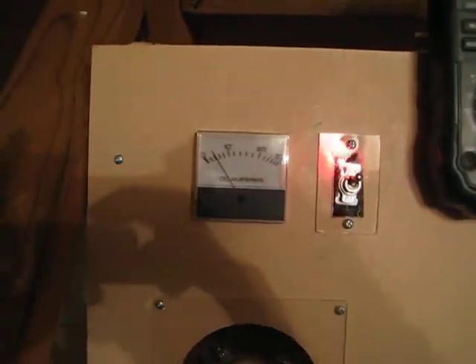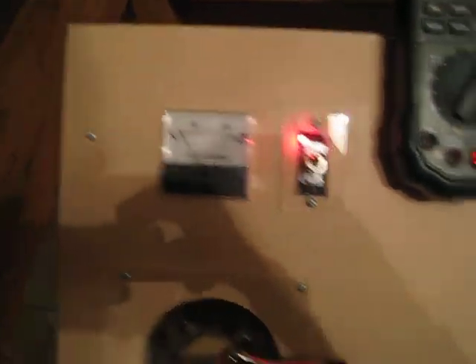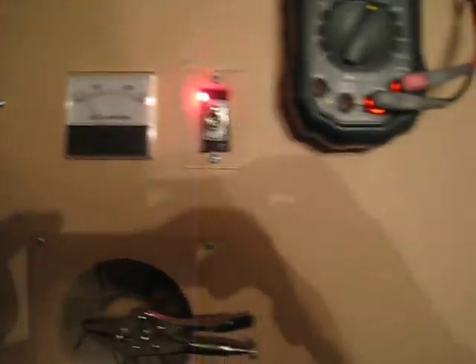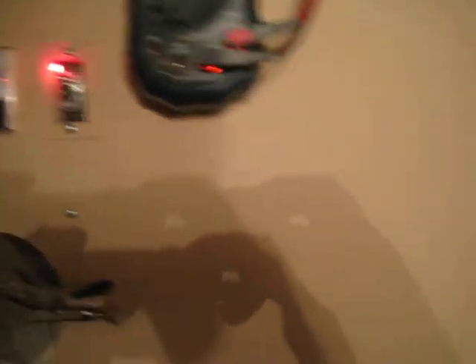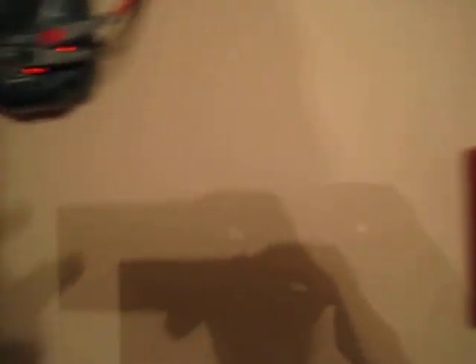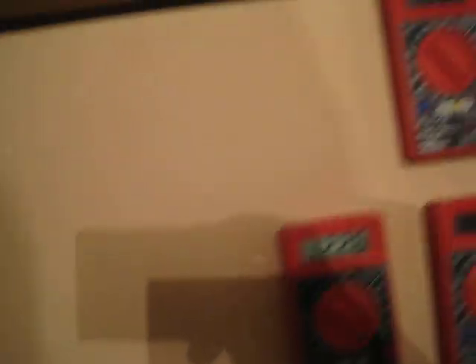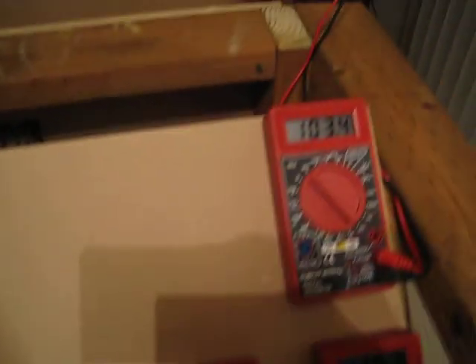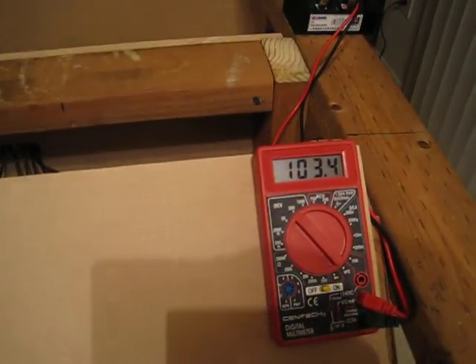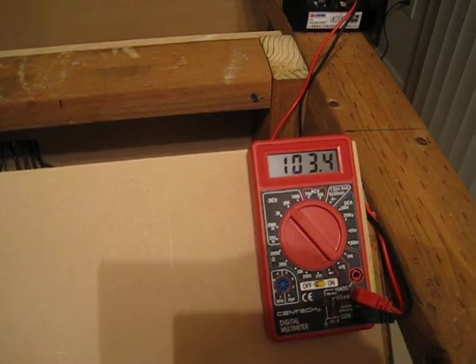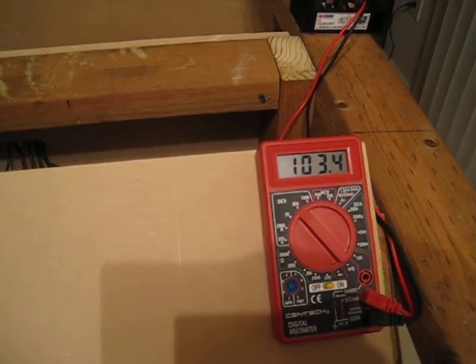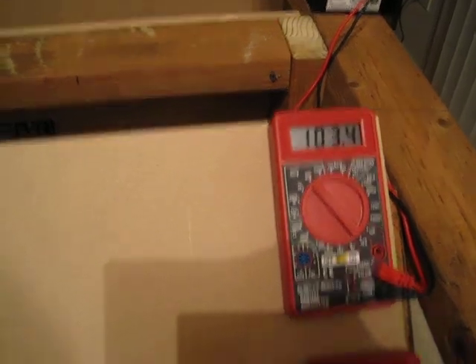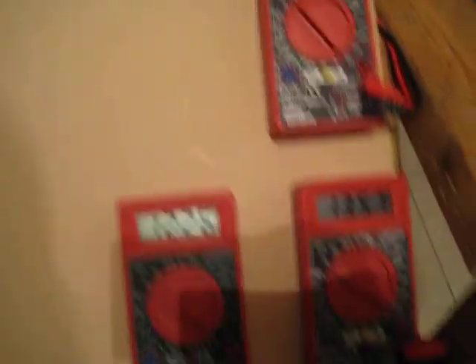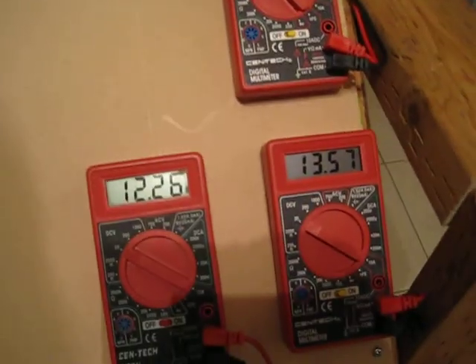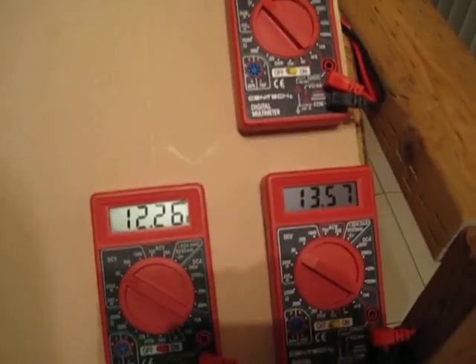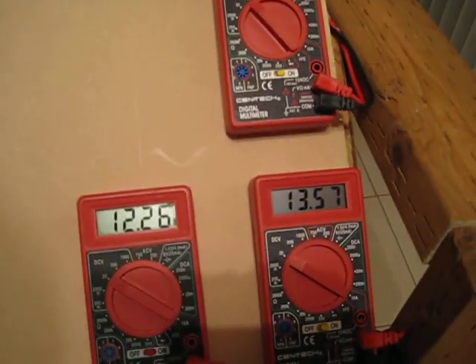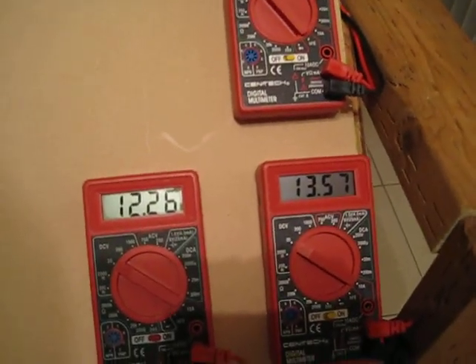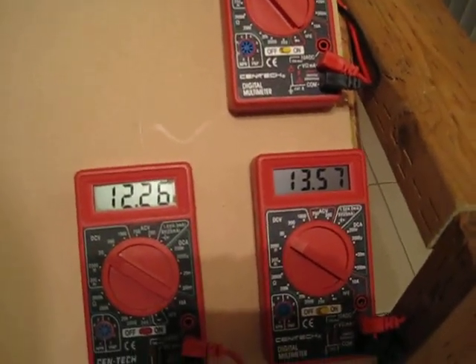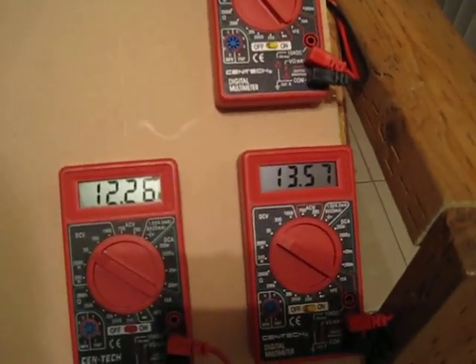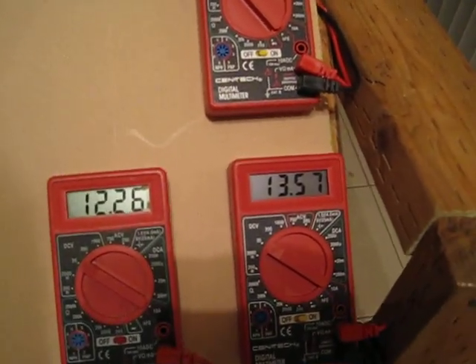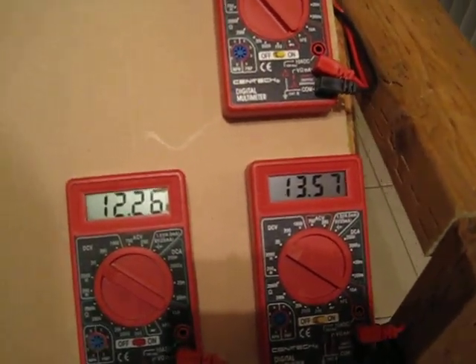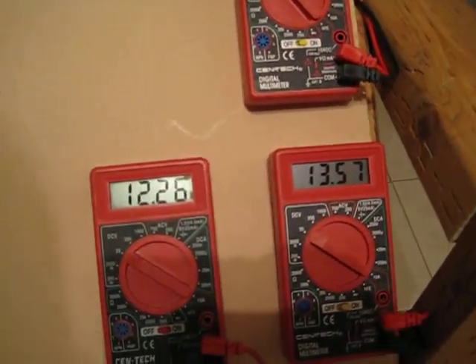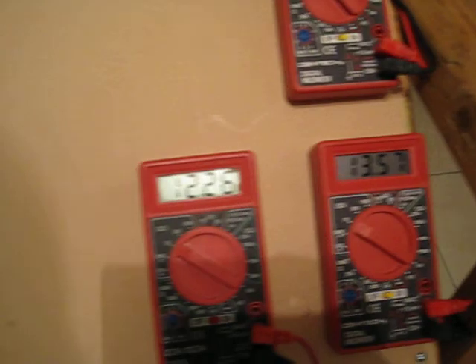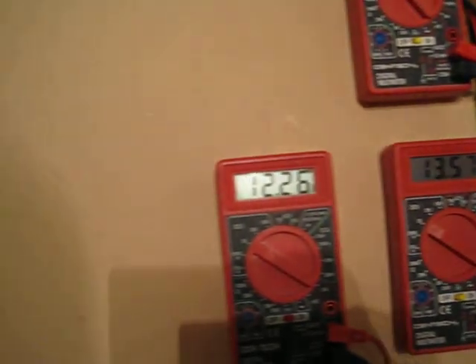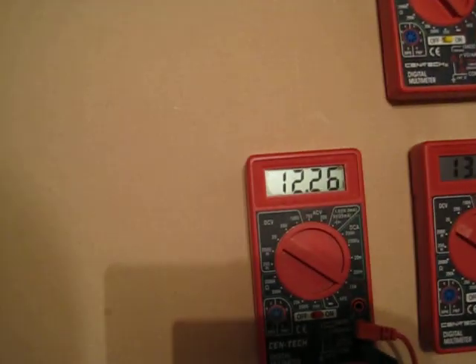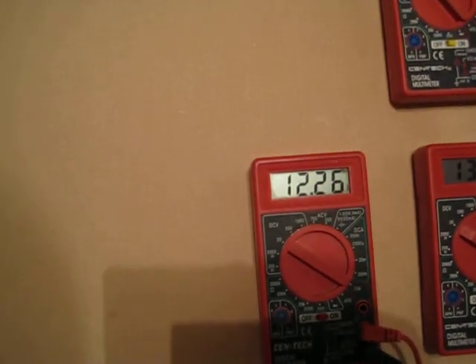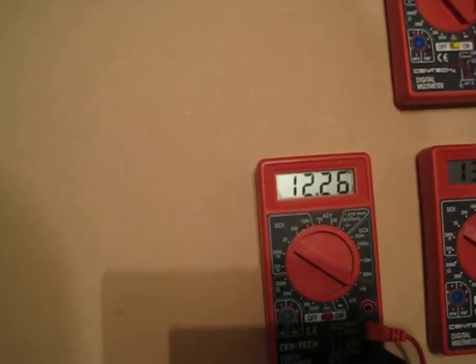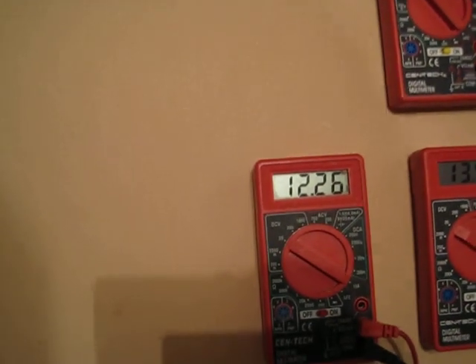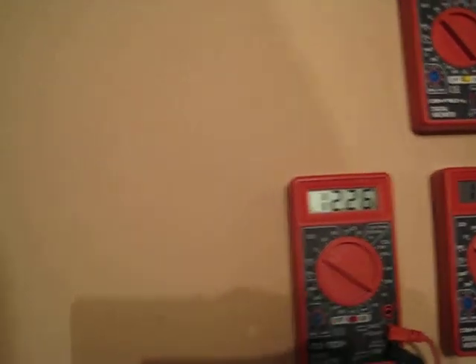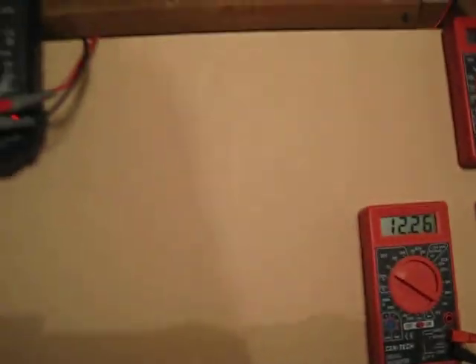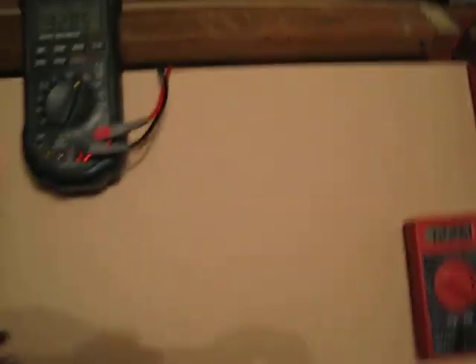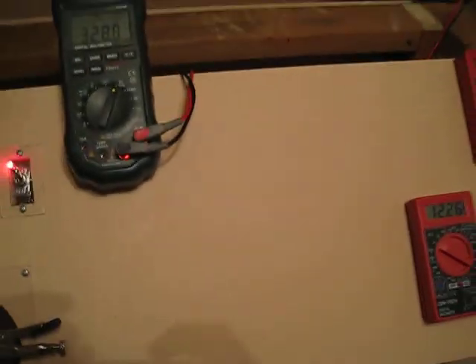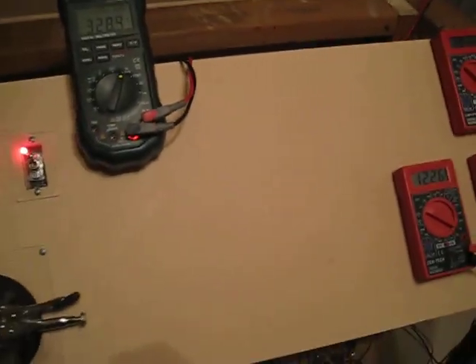We're right at 4 amps. 93.4 on the 3-phase. 13.57 on the charge battery. 12.26 on the run. Alright guys, we'll catch you later.